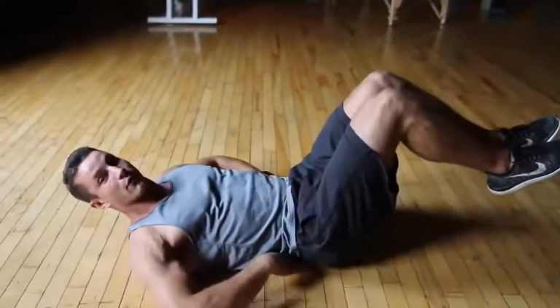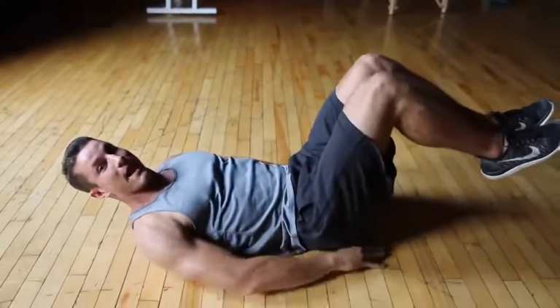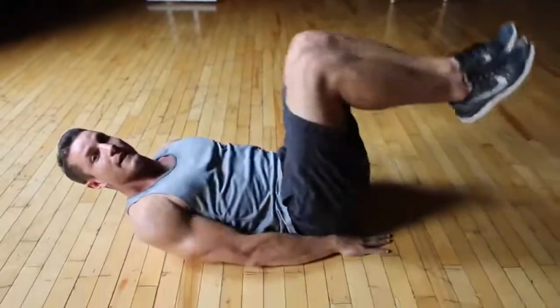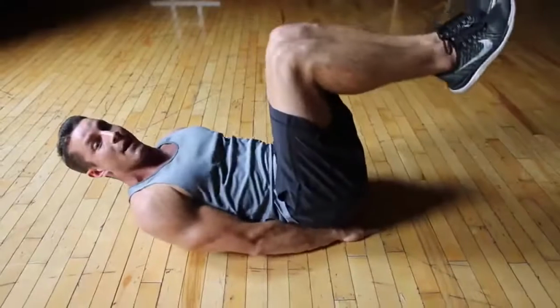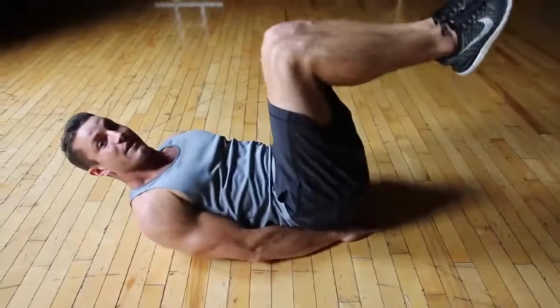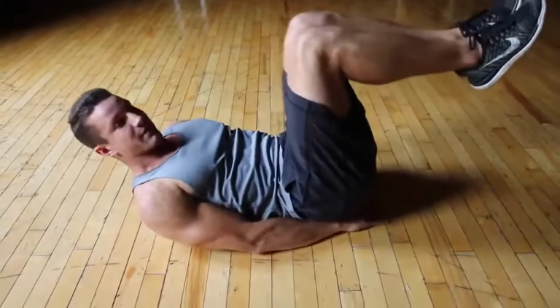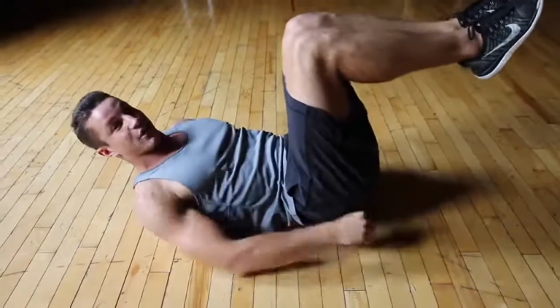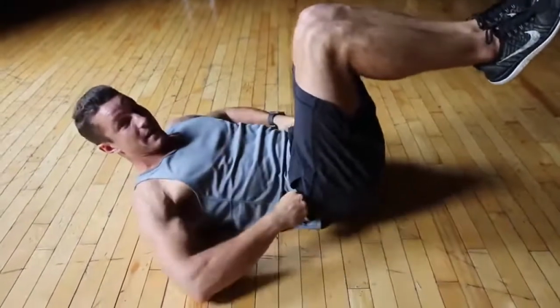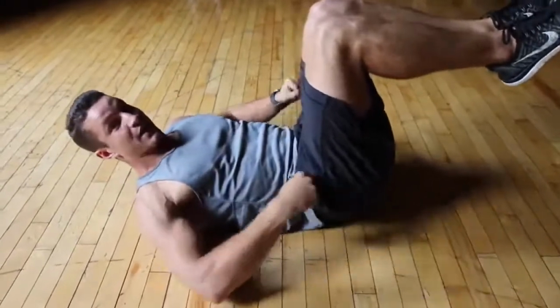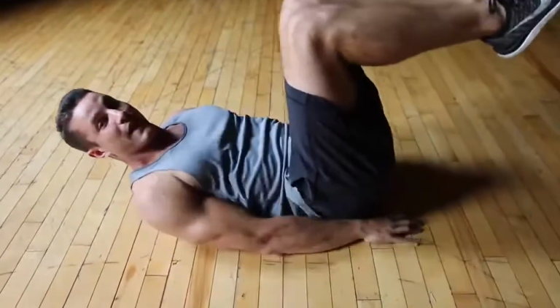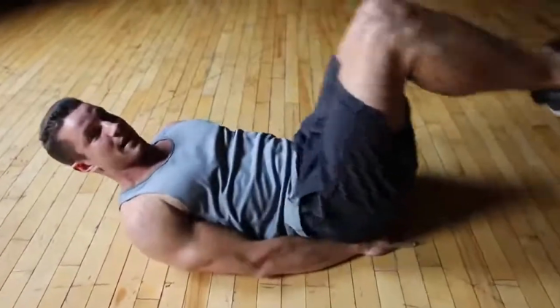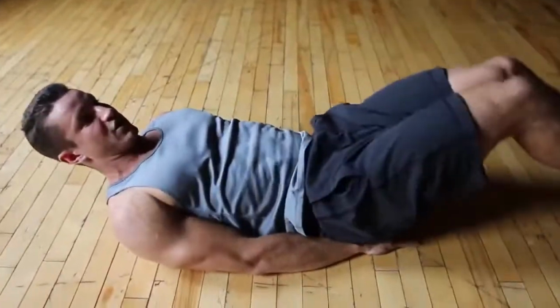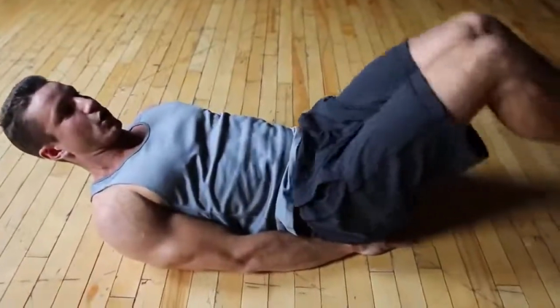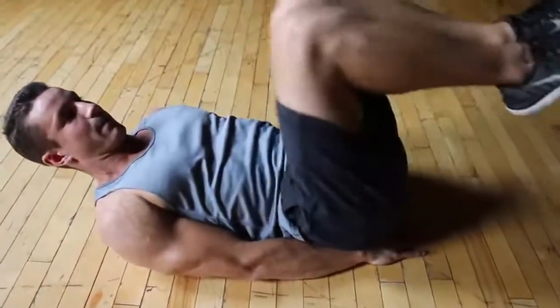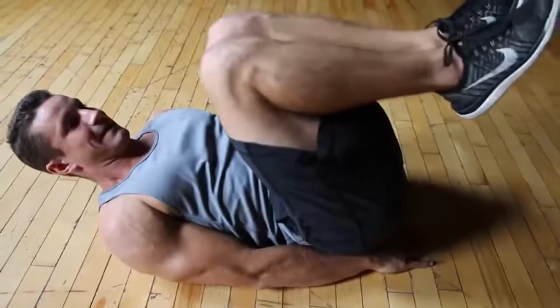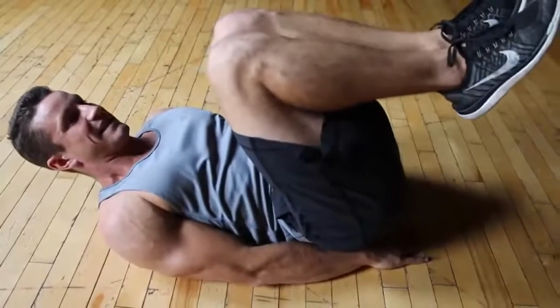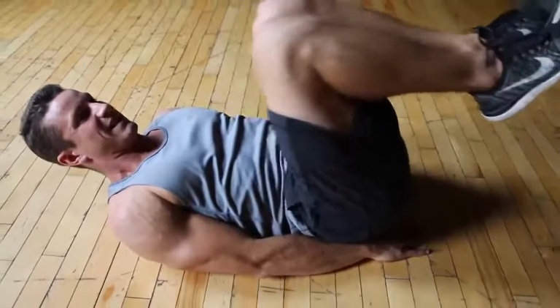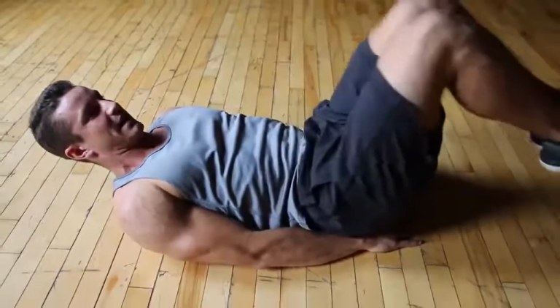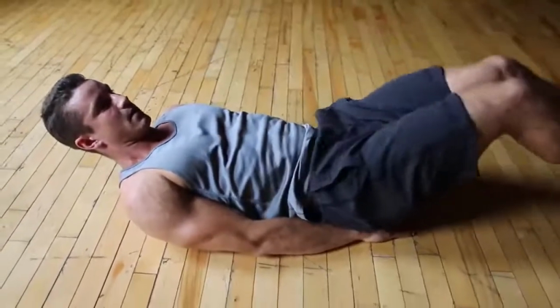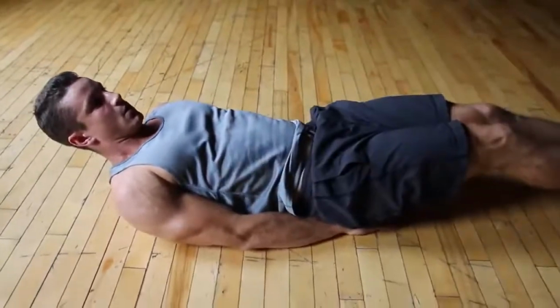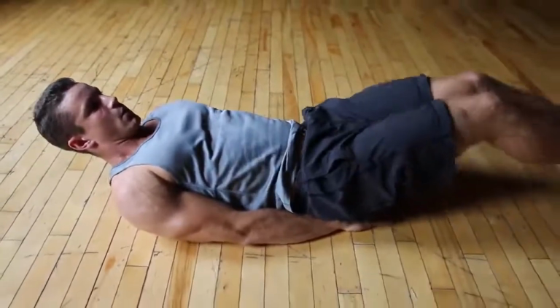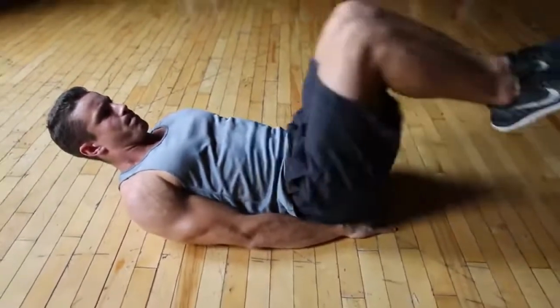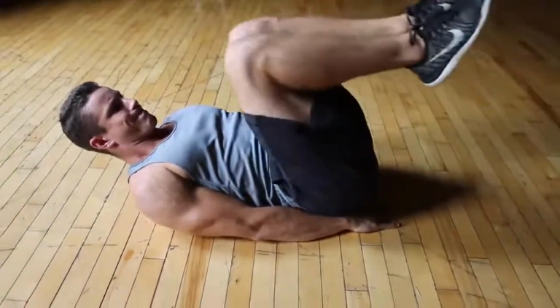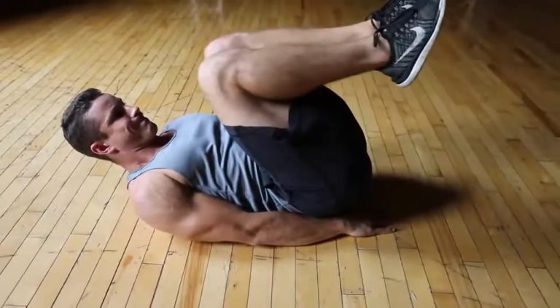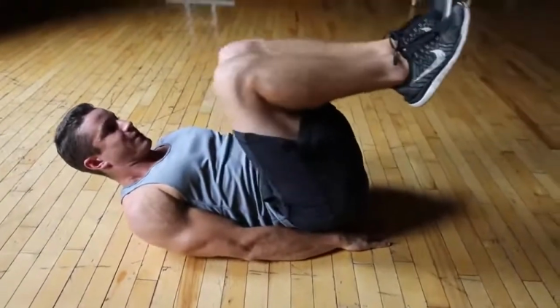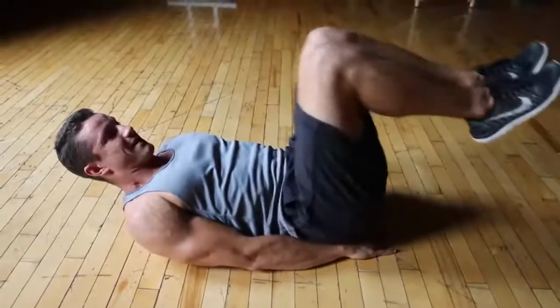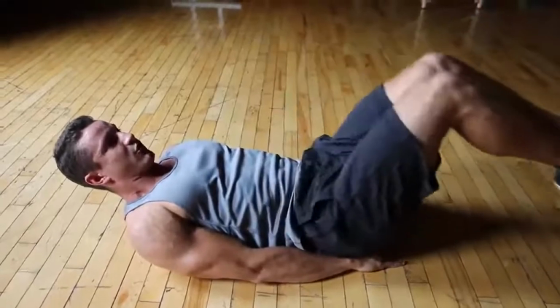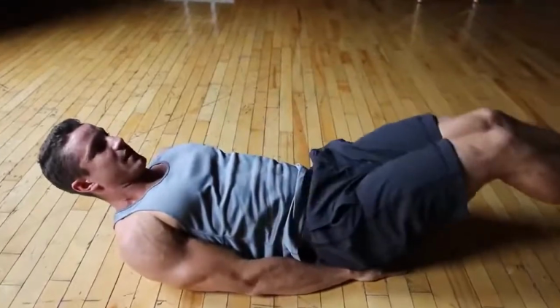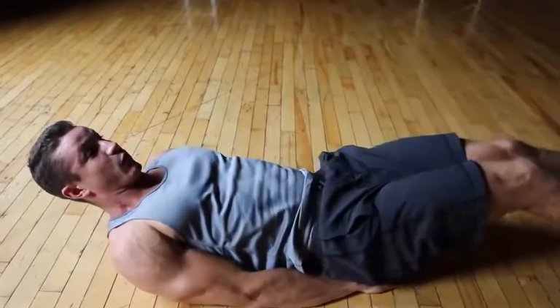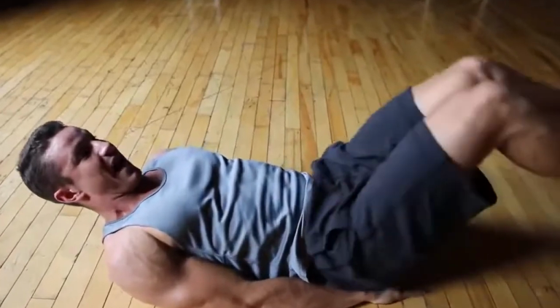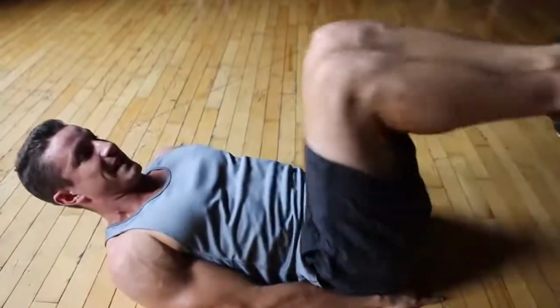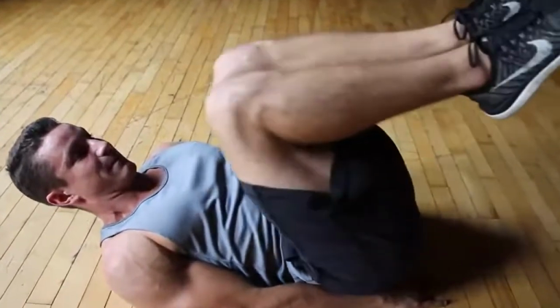So you're going to want to round your back a little bit and what you're going to be doing is taking your hips and curling them up, squeezing them right to your chest. You're going to get that nice contraction and you're going to be working your abs instead of your hips.